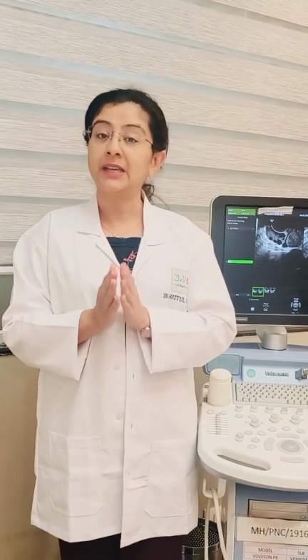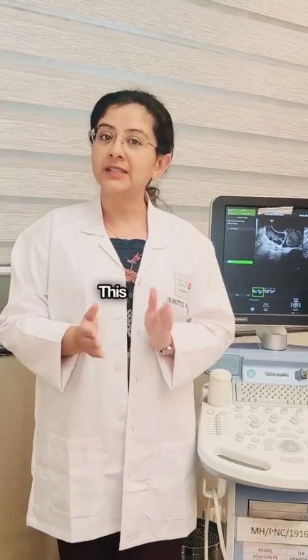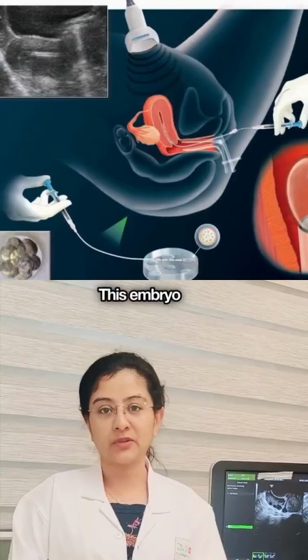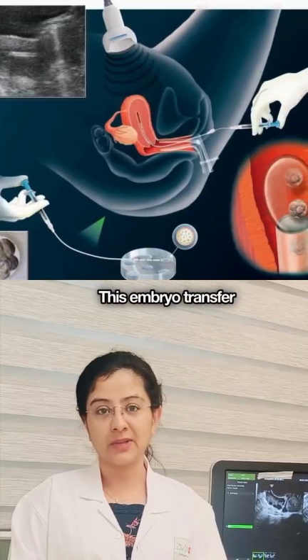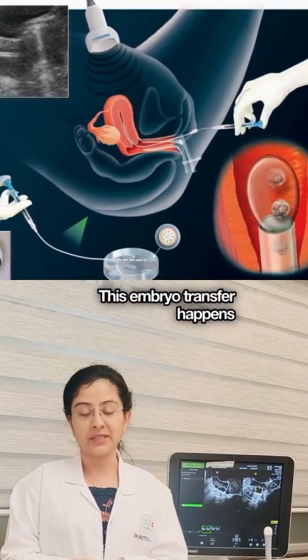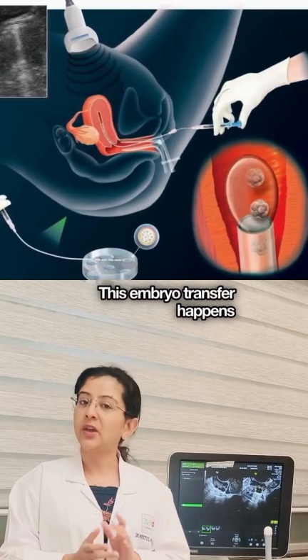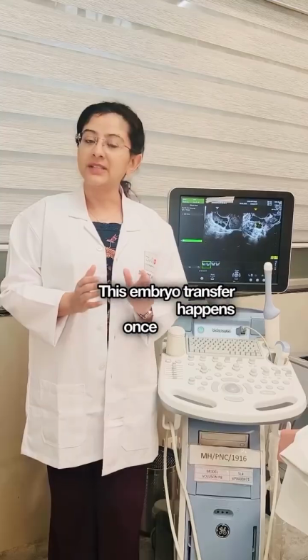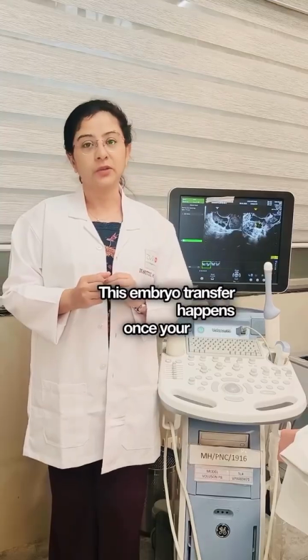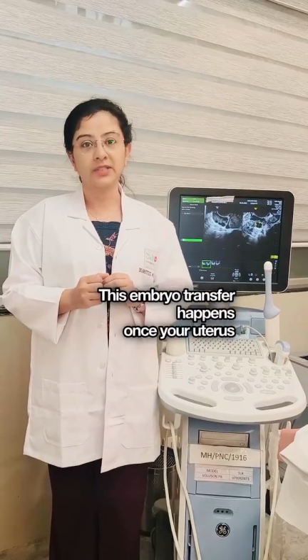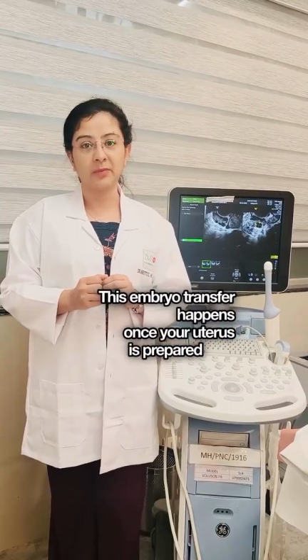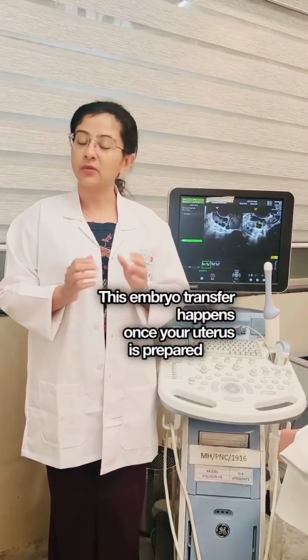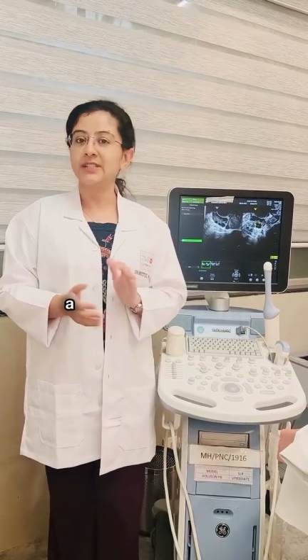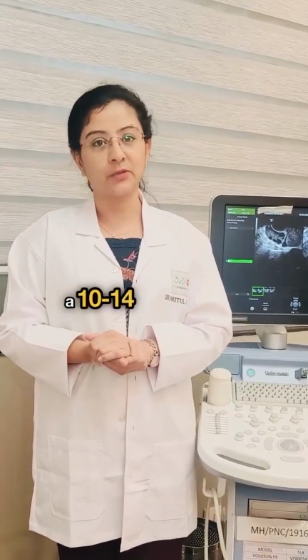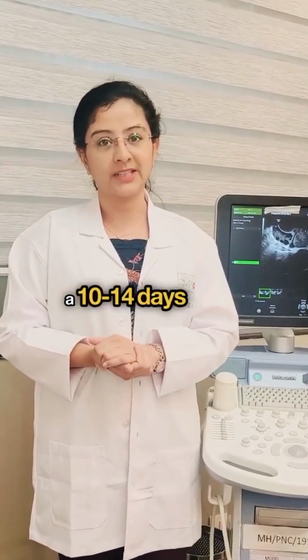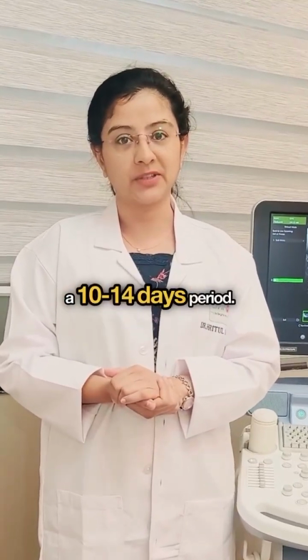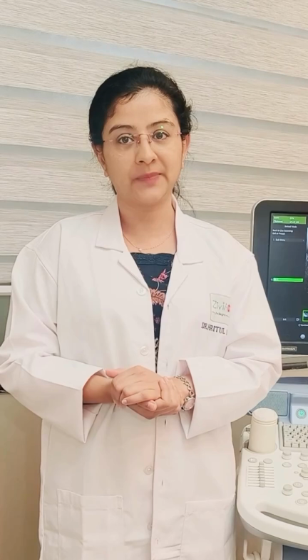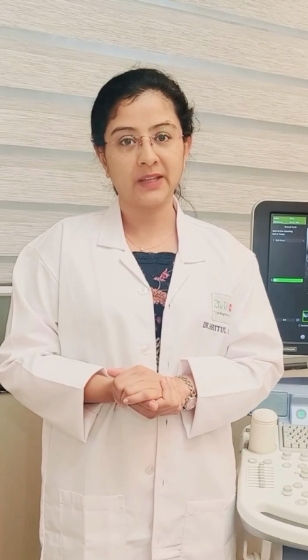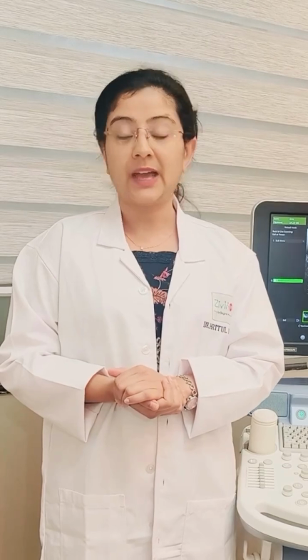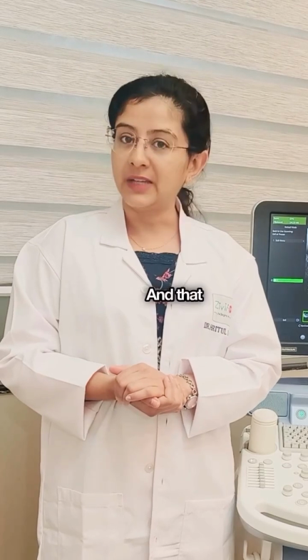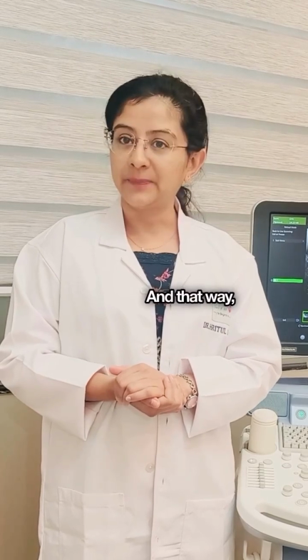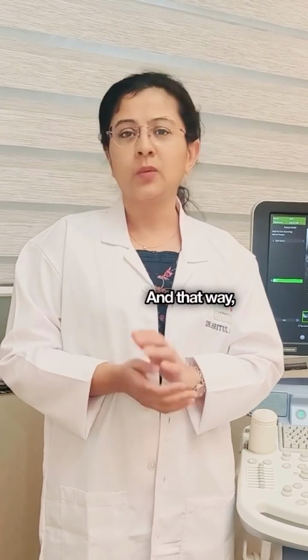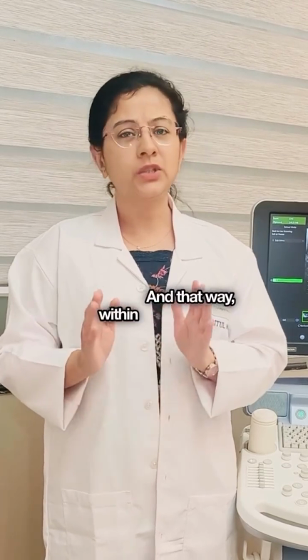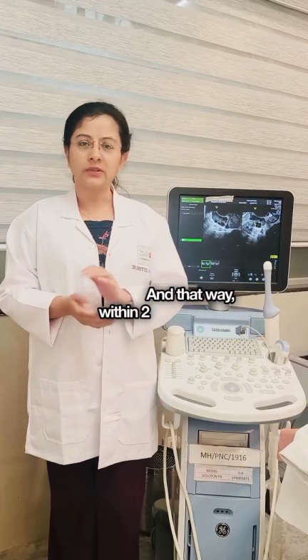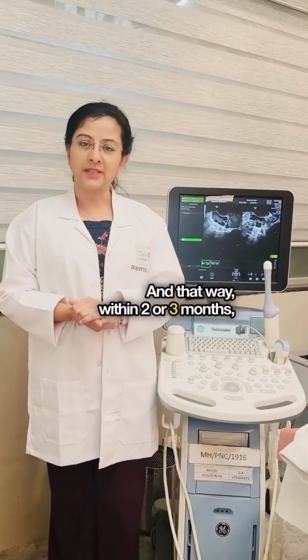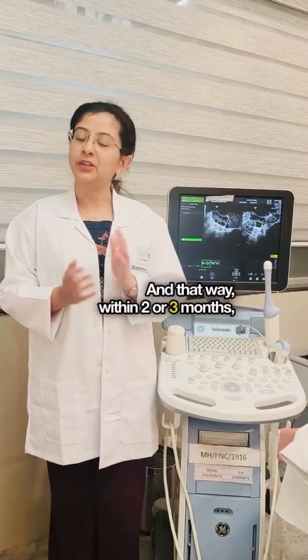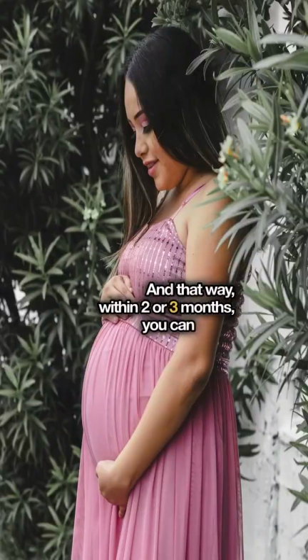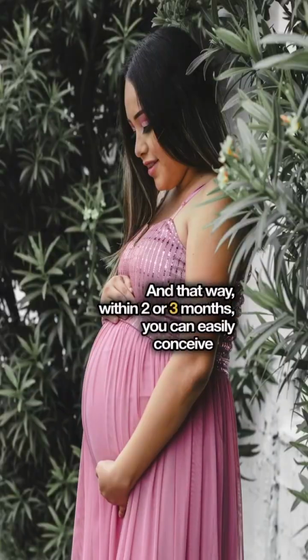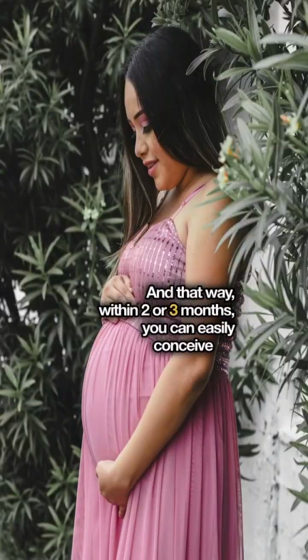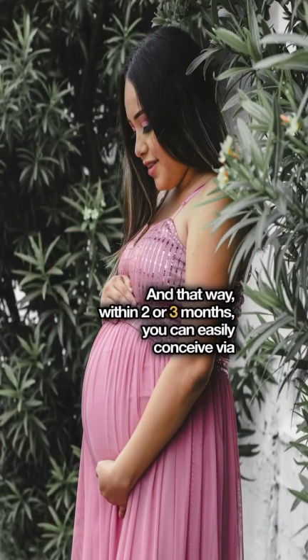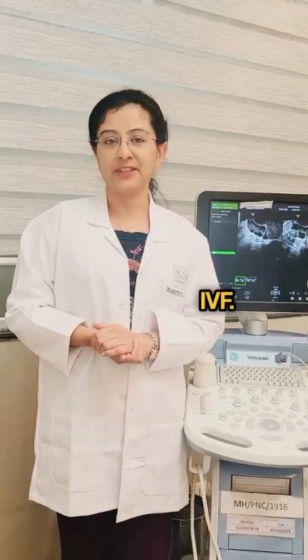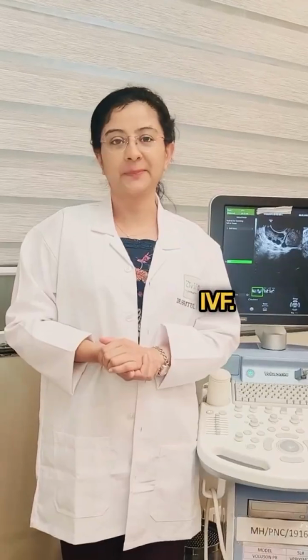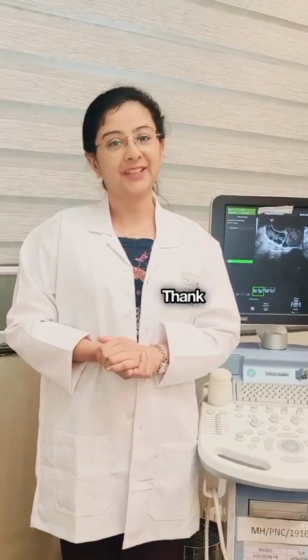This embryo transfer happens once your uterus is prepared, over a 10 to 14 day period. And that way, within two or three months, you can easily conceive via IVF. Thank you.